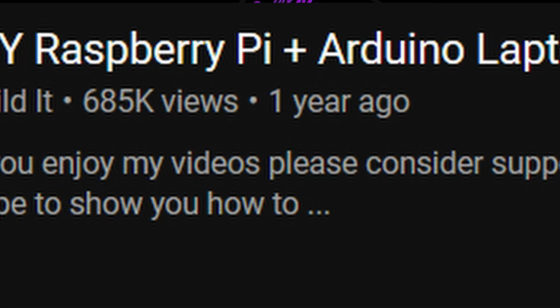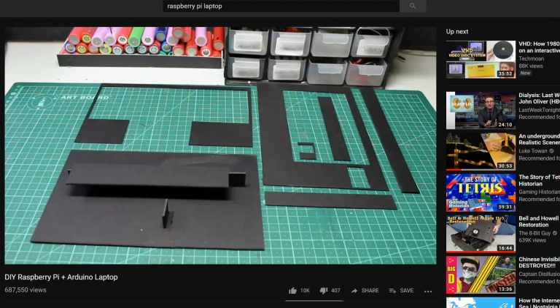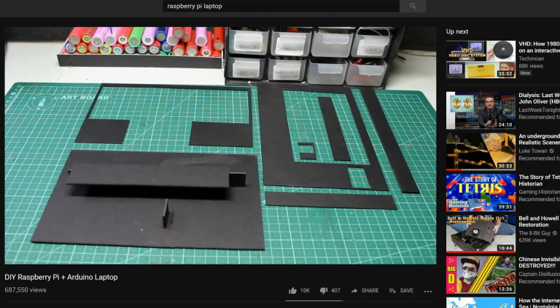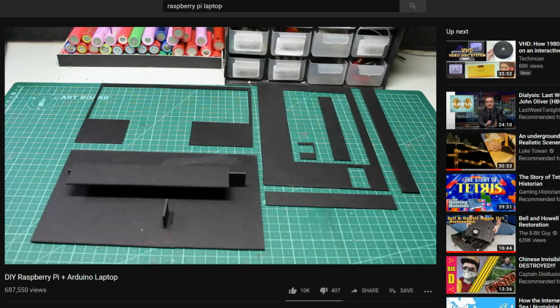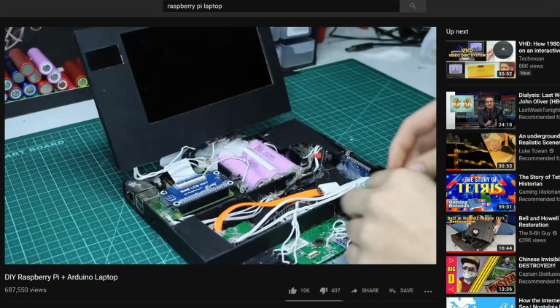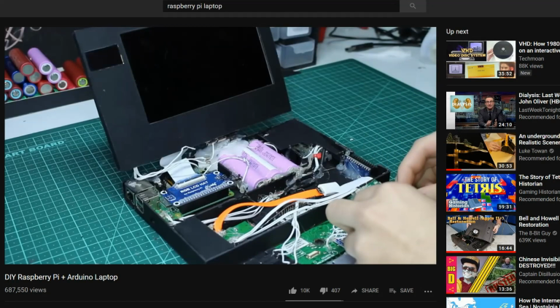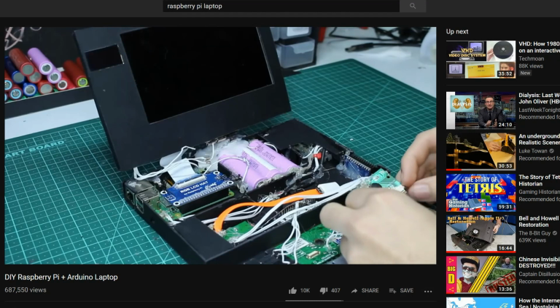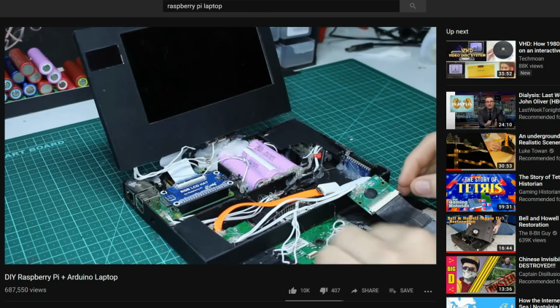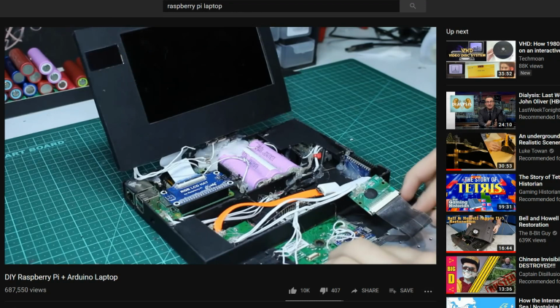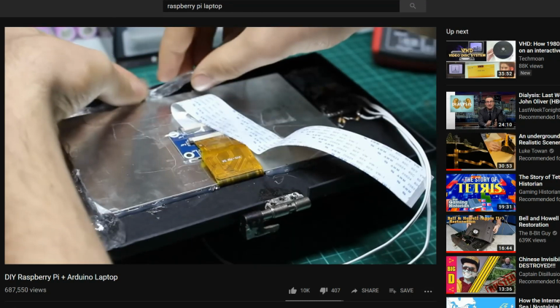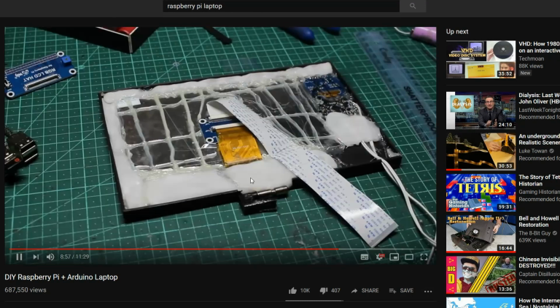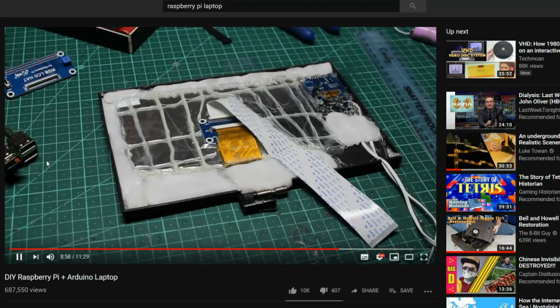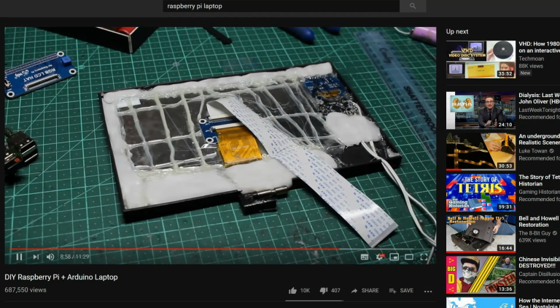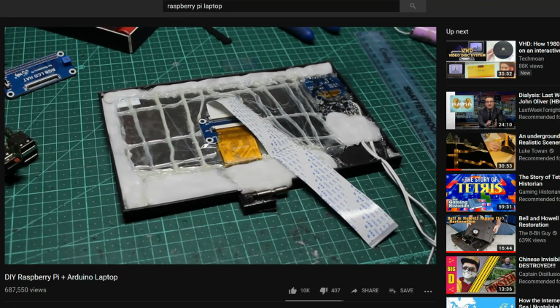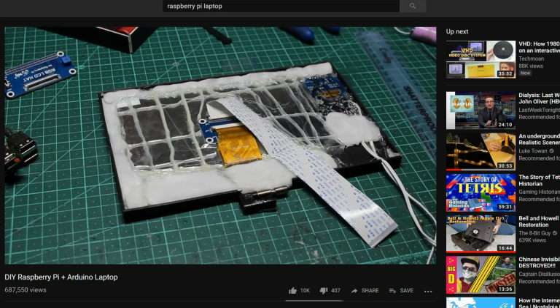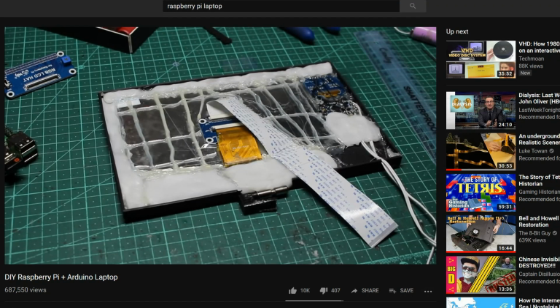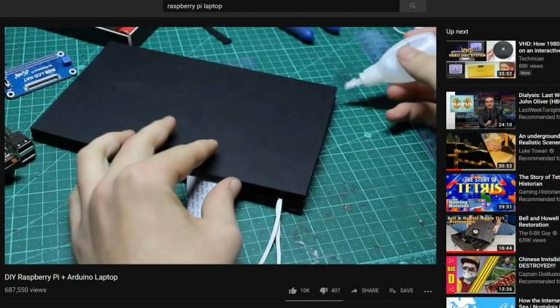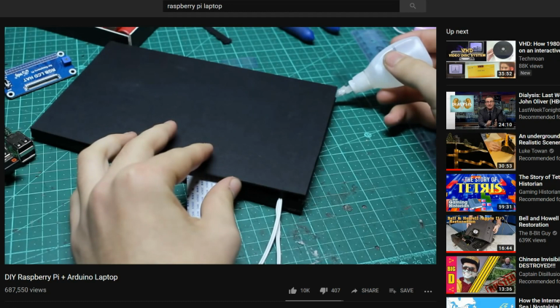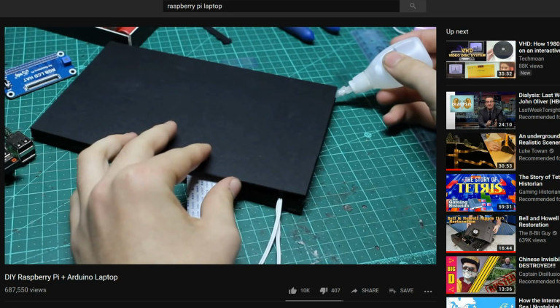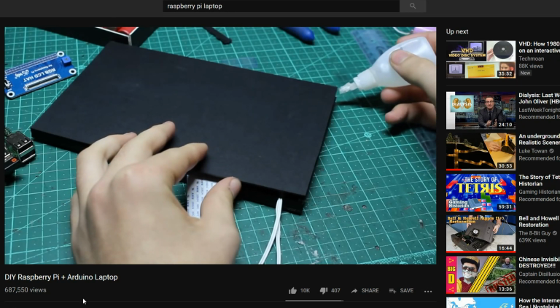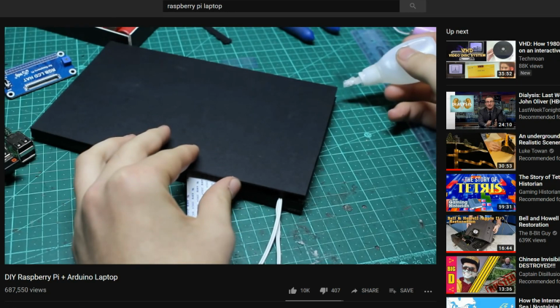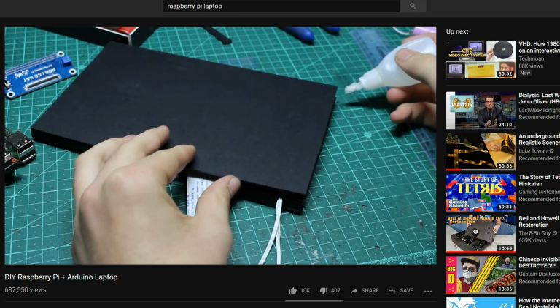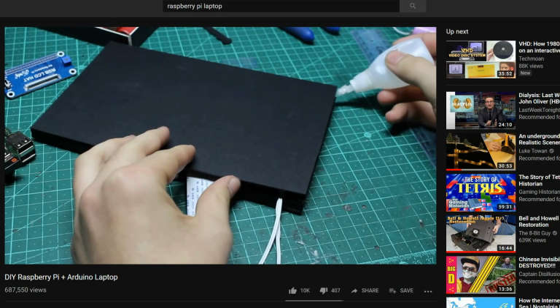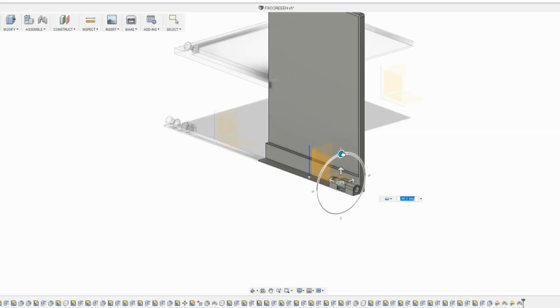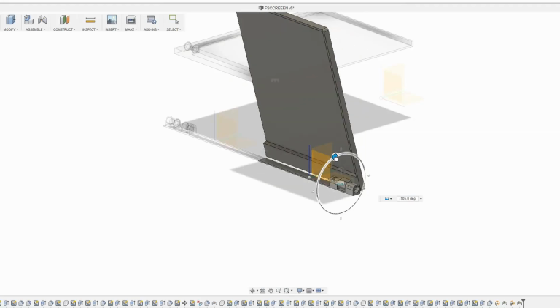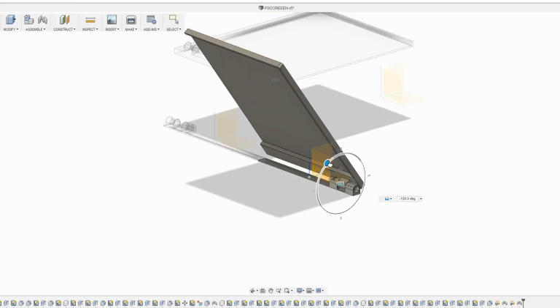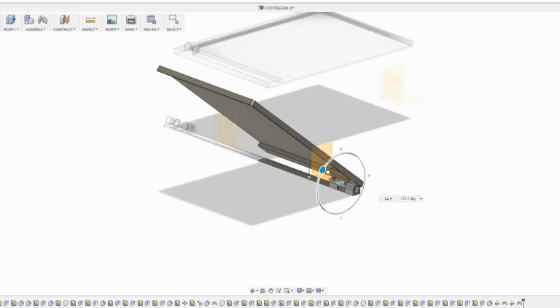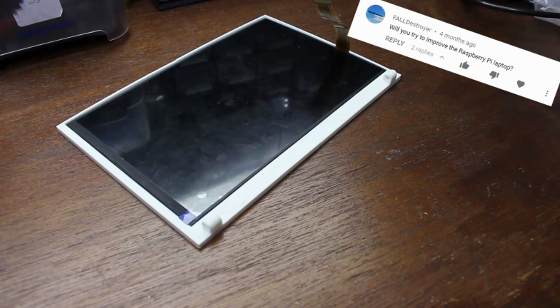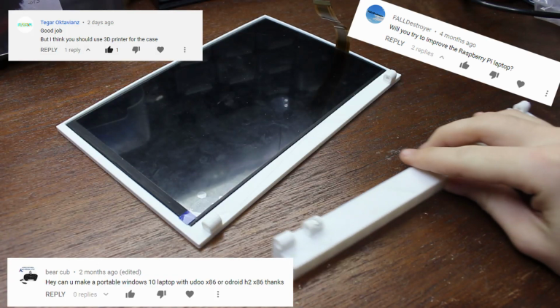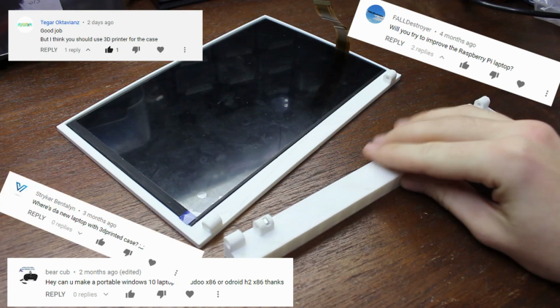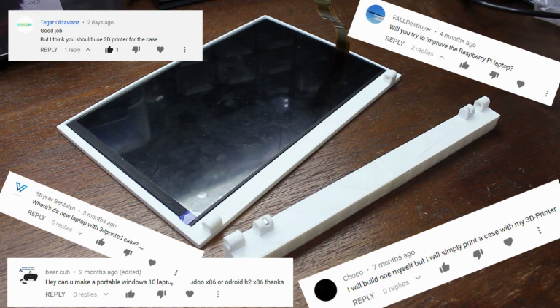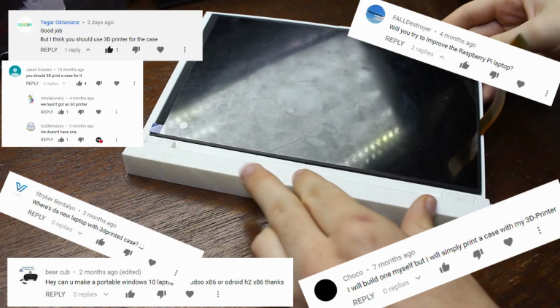Then I went back and re-watched that video and realized I made the thing out of cardboard and stuffed it with molten plastic. That's not good. I think we can definitely do better than that. So I started work on a larger, greater Windows 10 version 2 laptop that everyone had been asking for in the comments anyway.